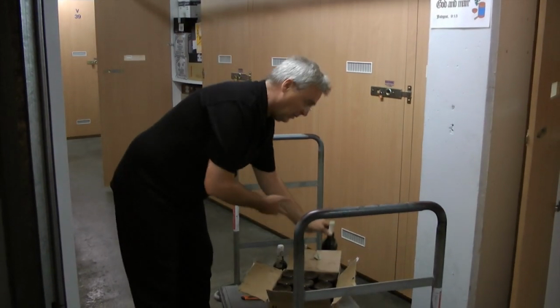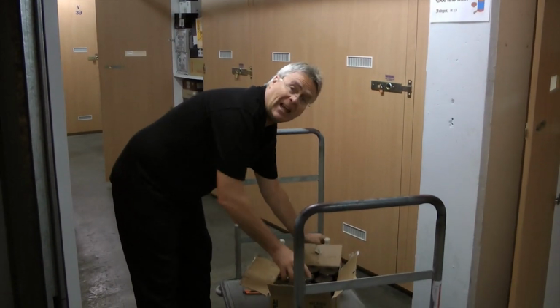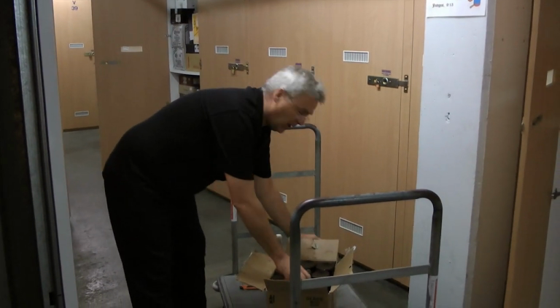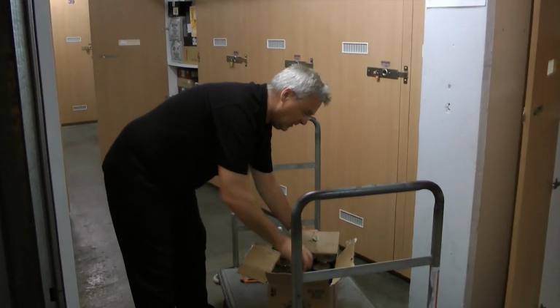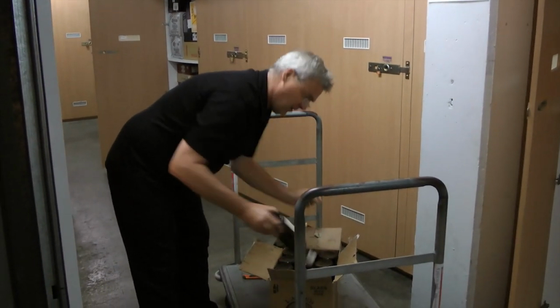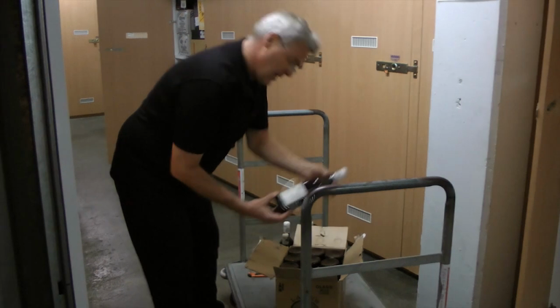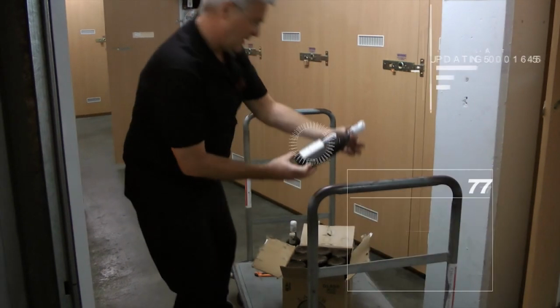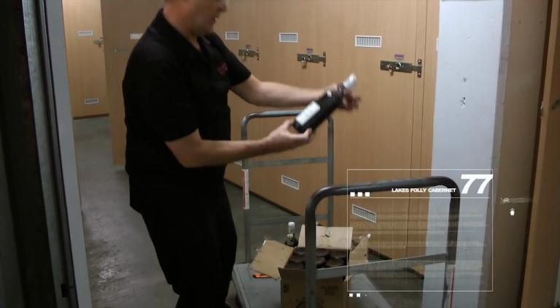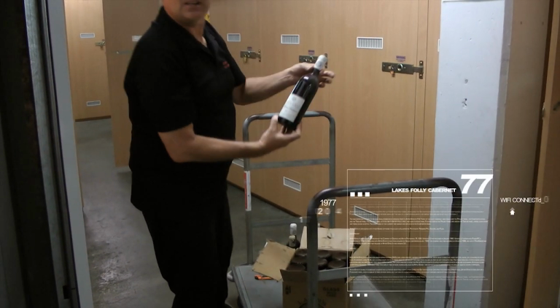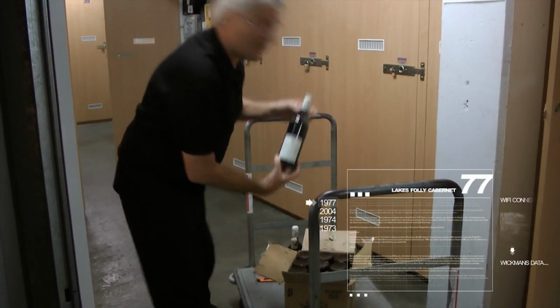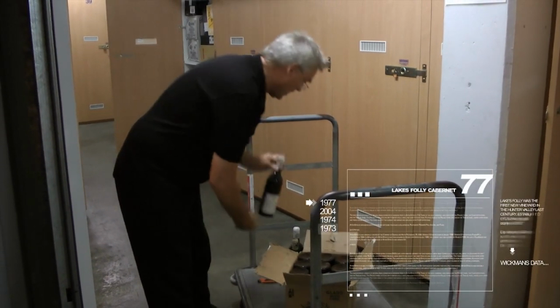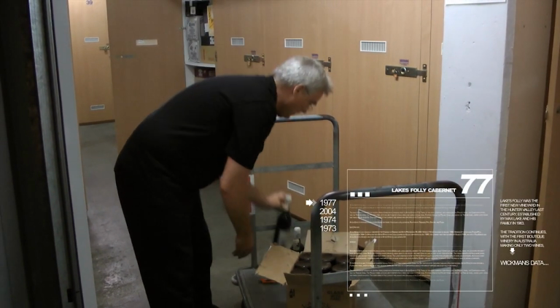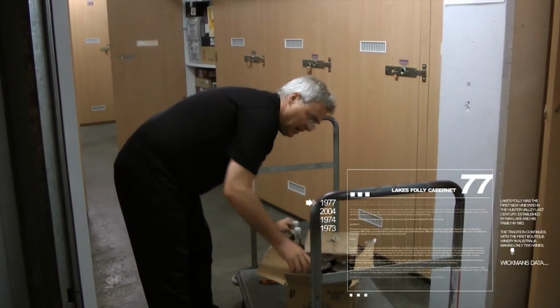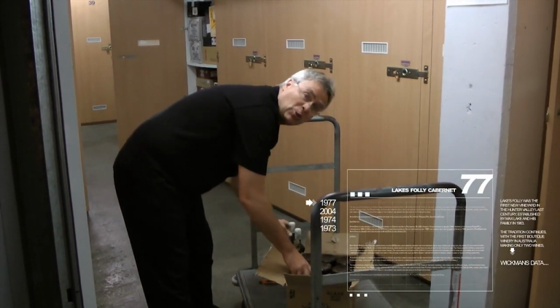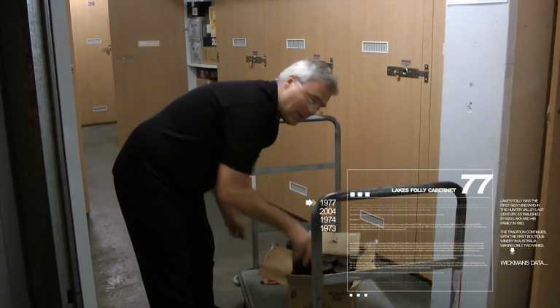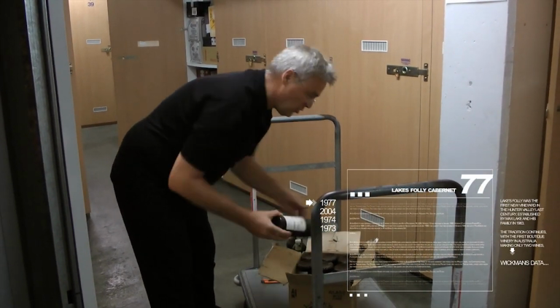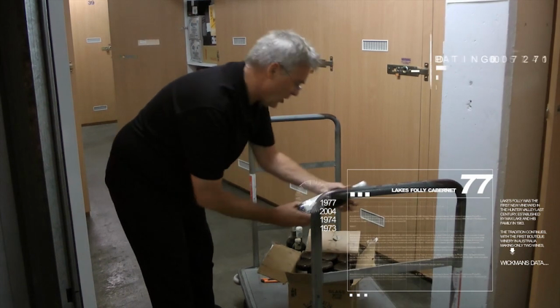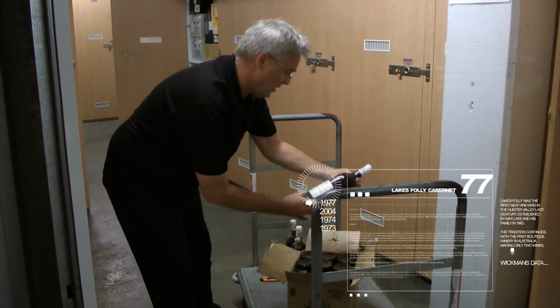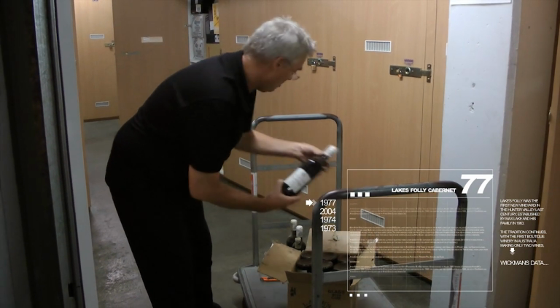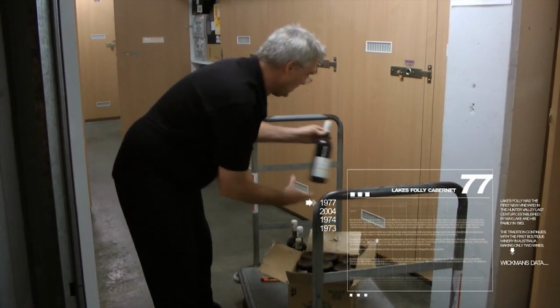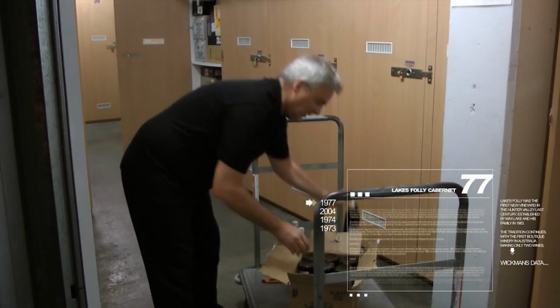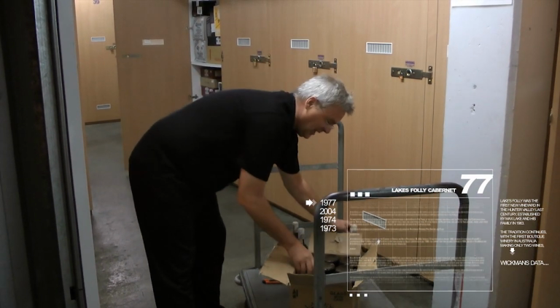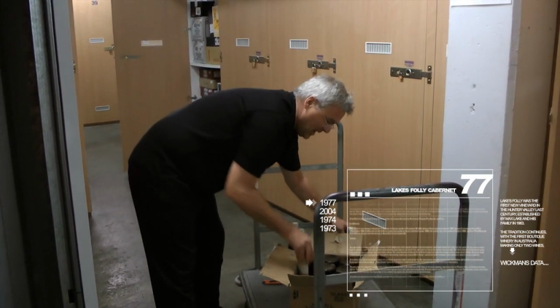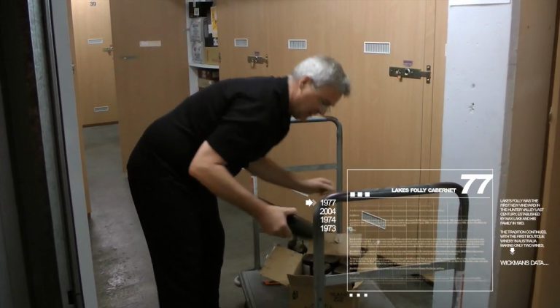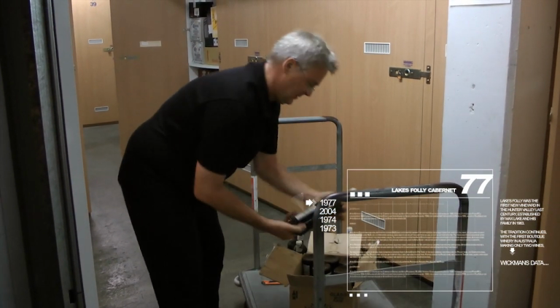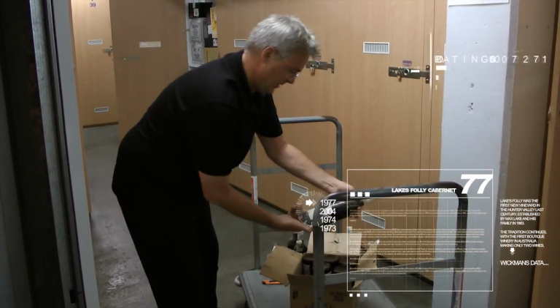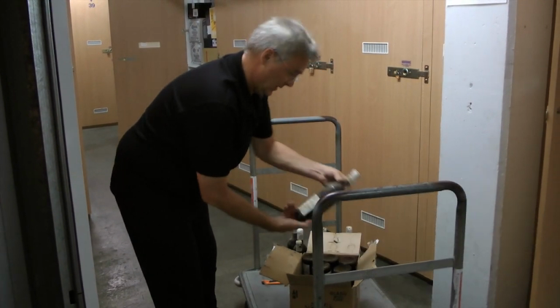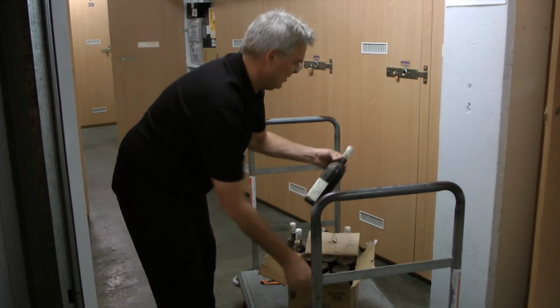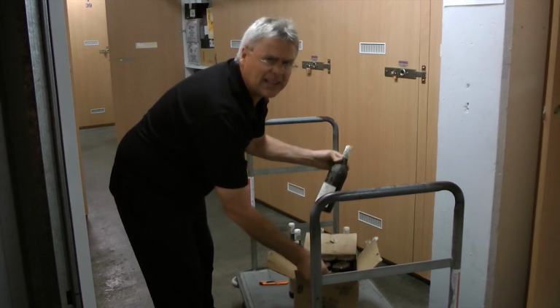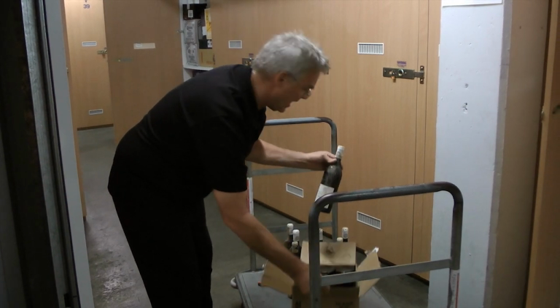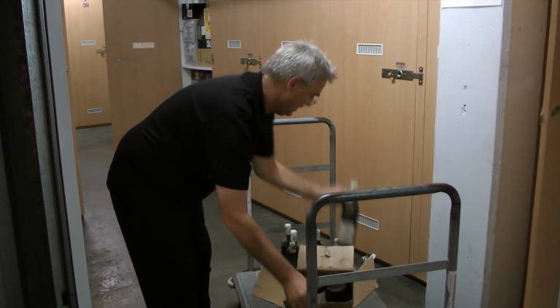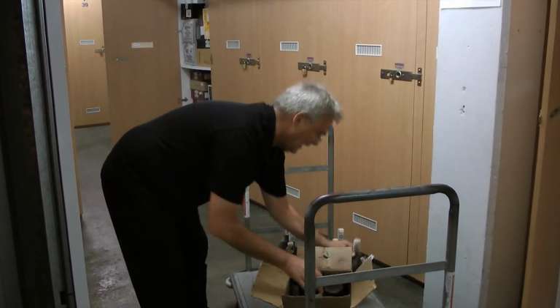We've got some Lakes Folly — another Lakes Folly, 1977 Cabernet. These should be coming up in the January auction. More 1977 Cabernet, 77 Cabernet again.